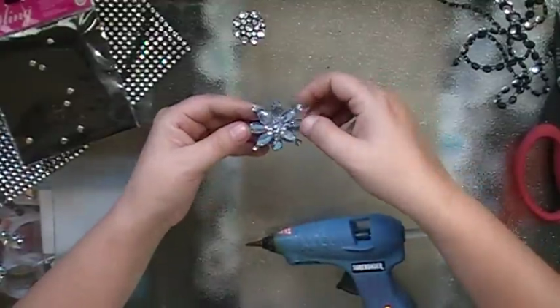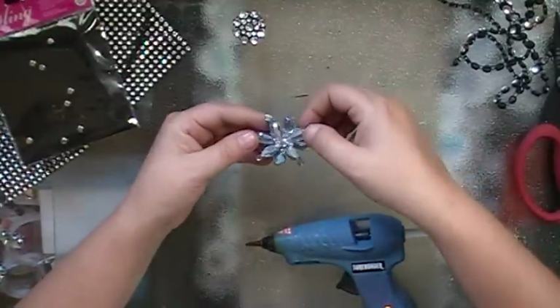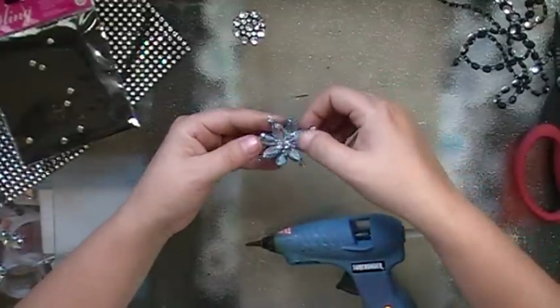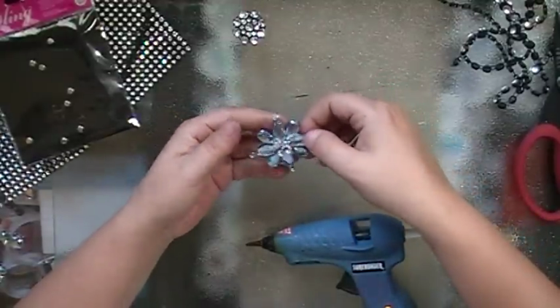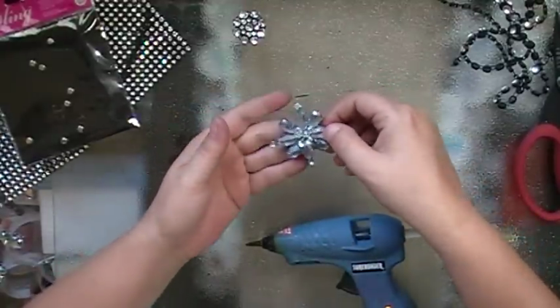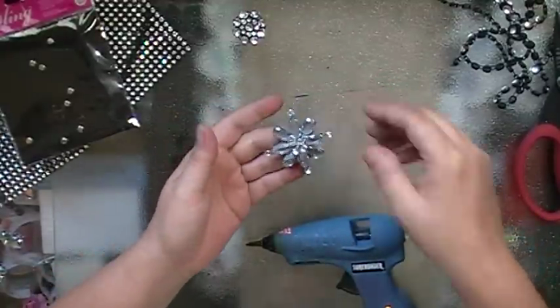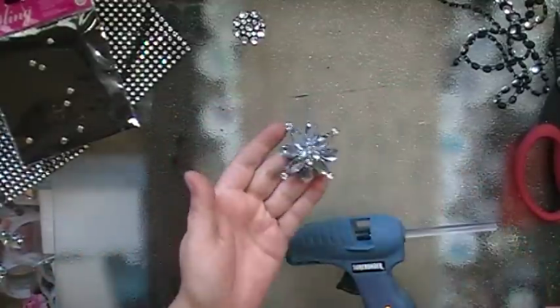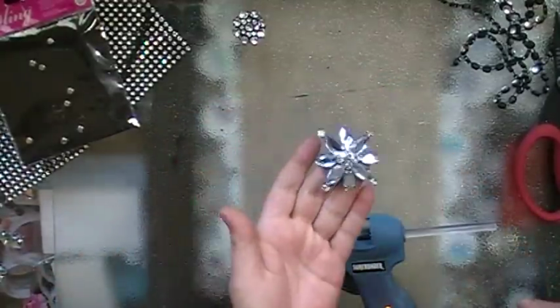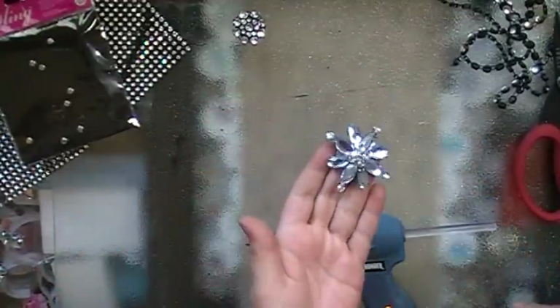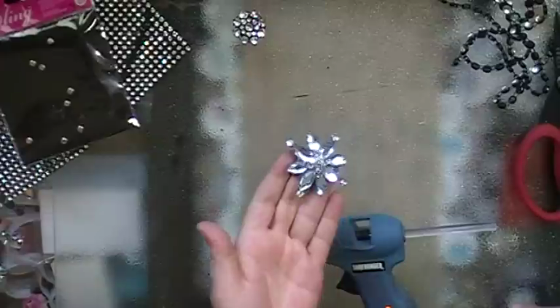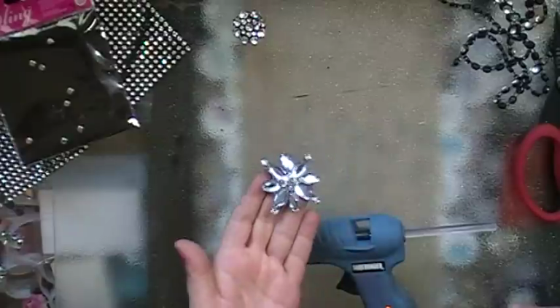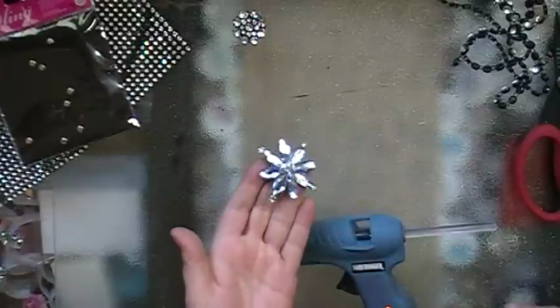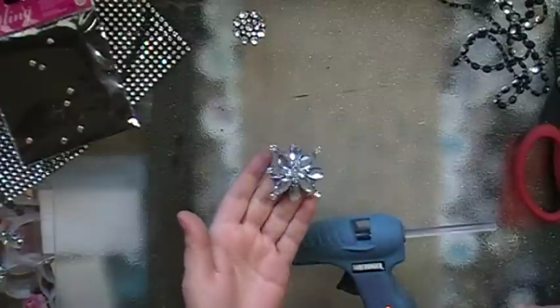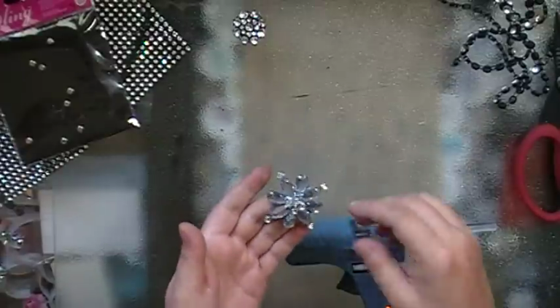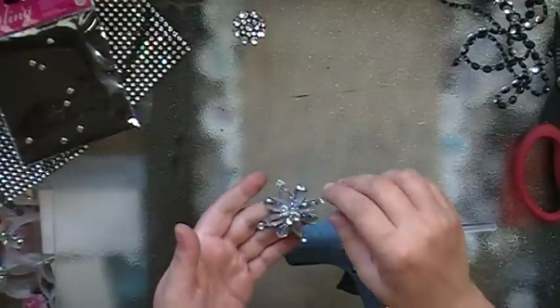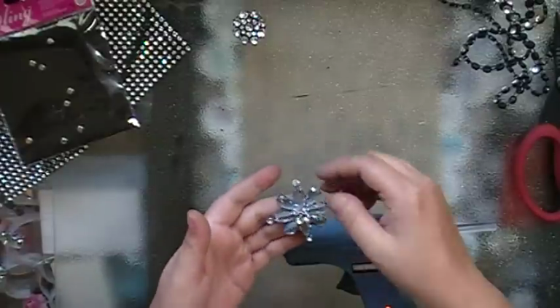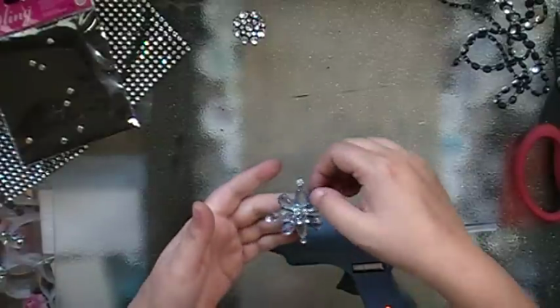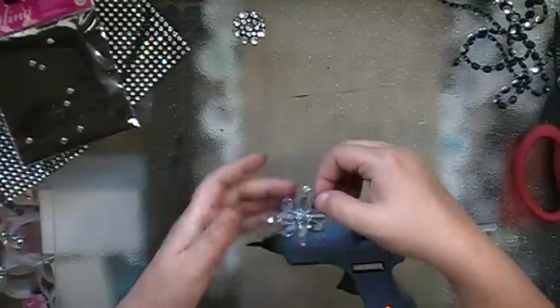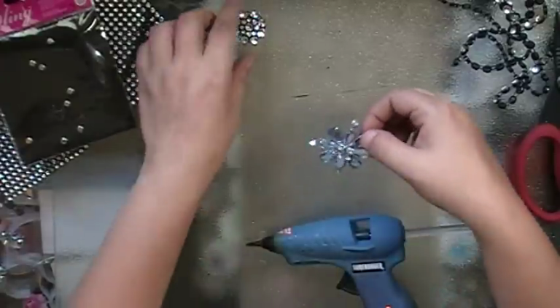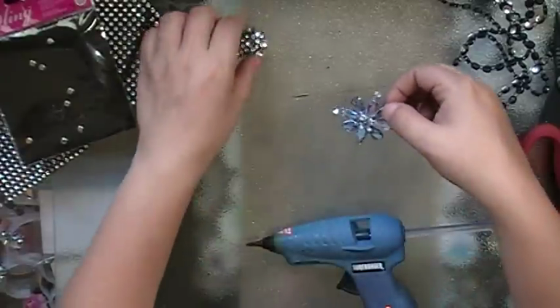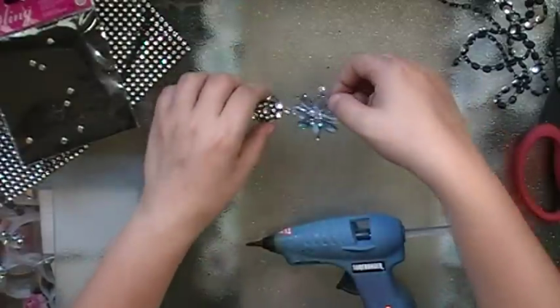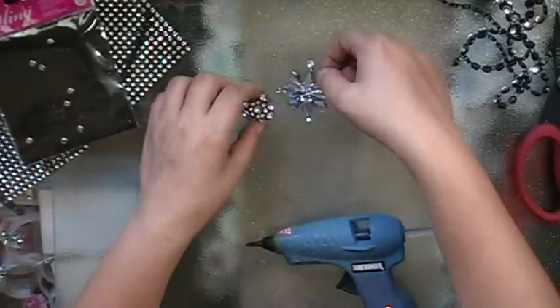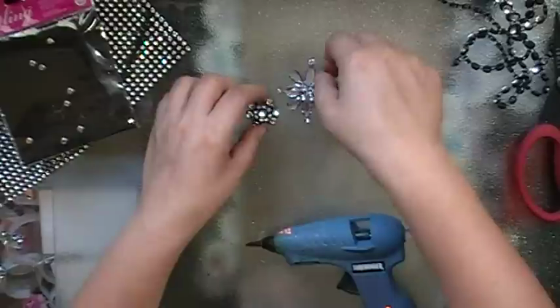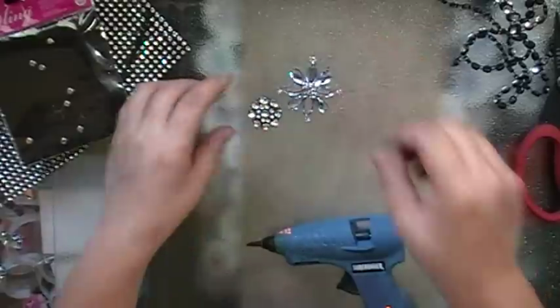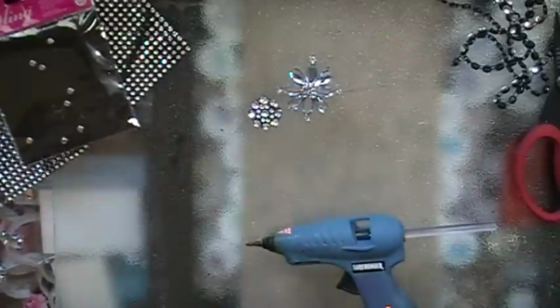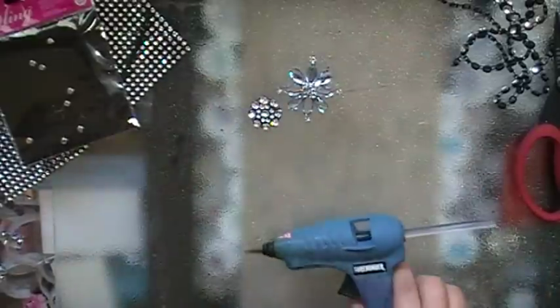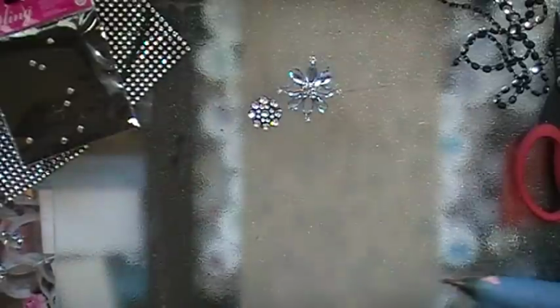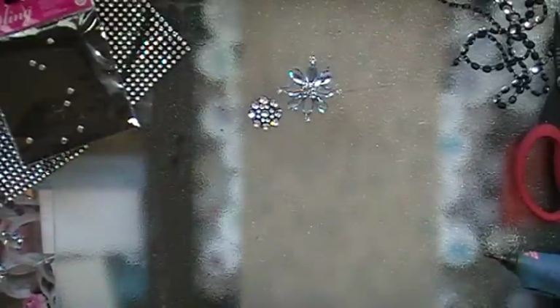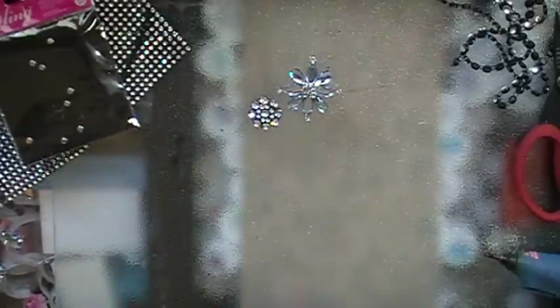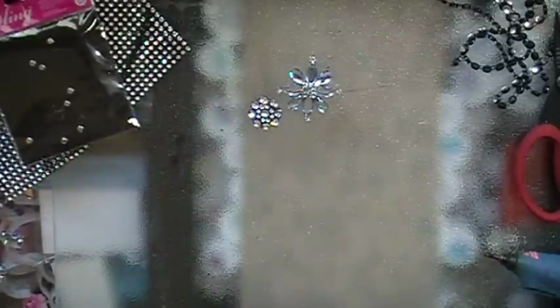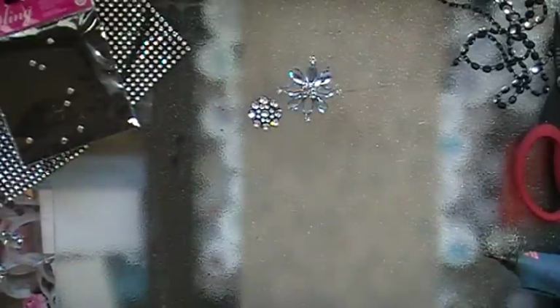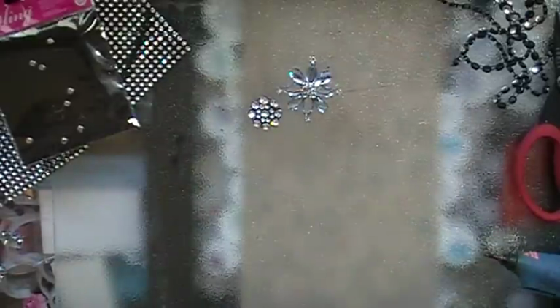There we go — there's a brooch look-alike that would make an awesome embellishment for your project. And next we're moving on to pearls.